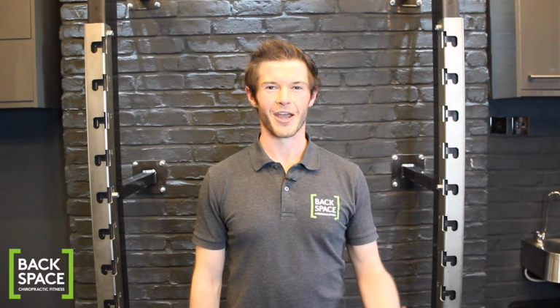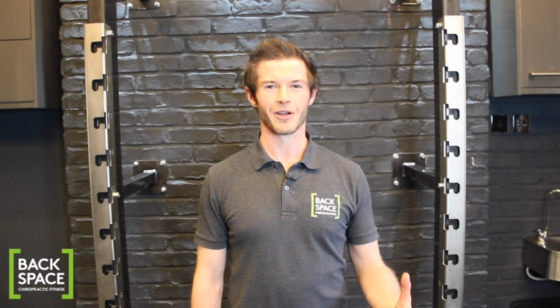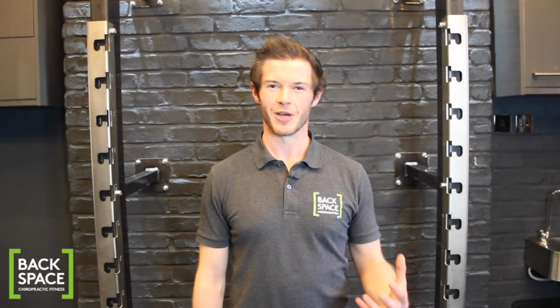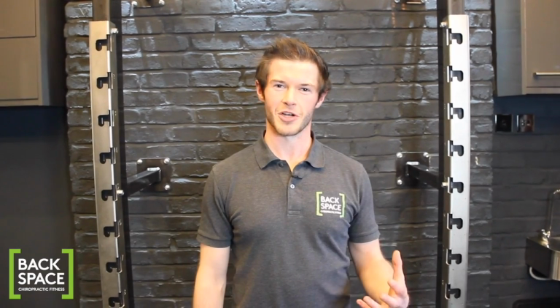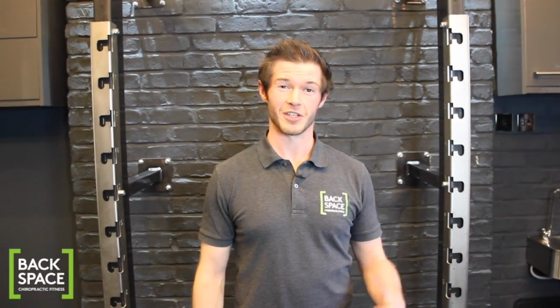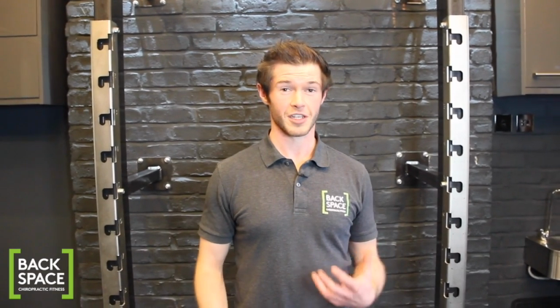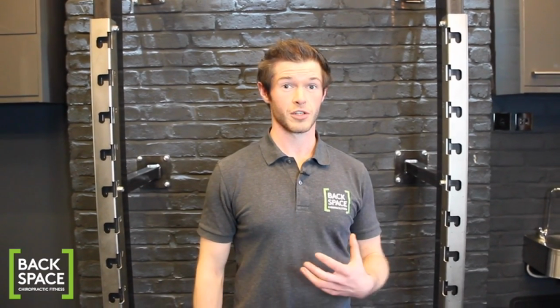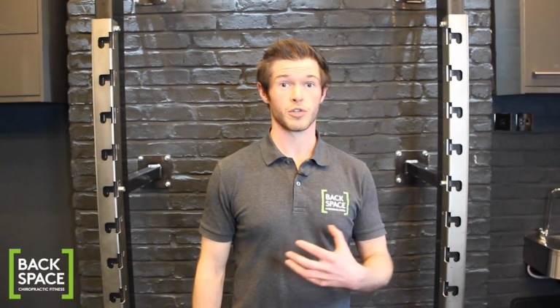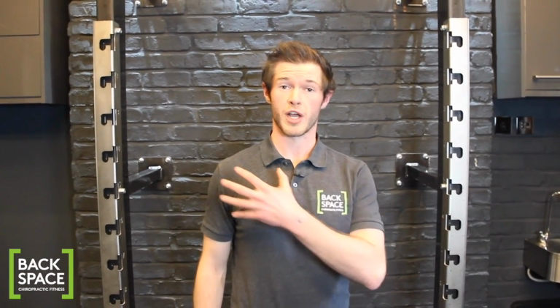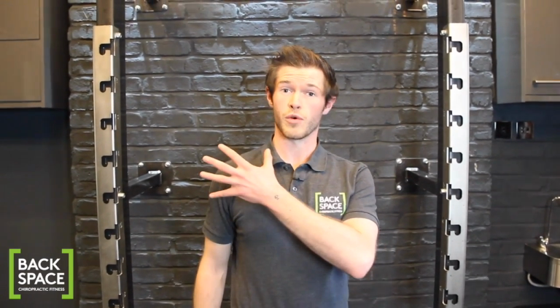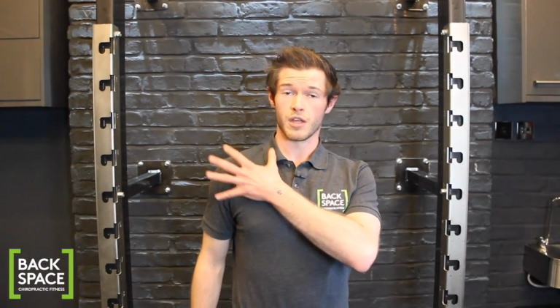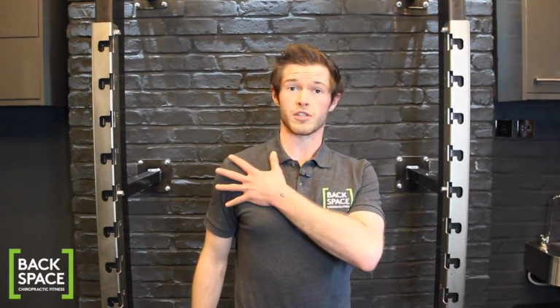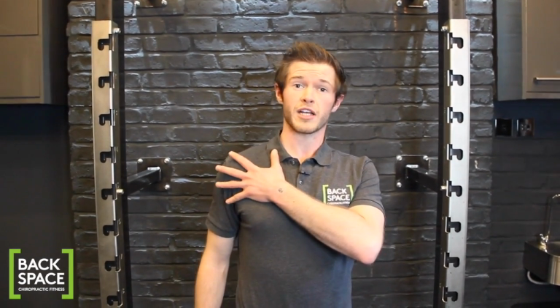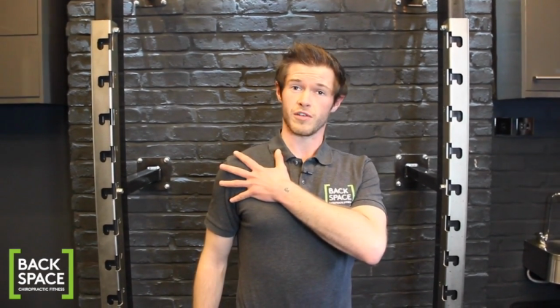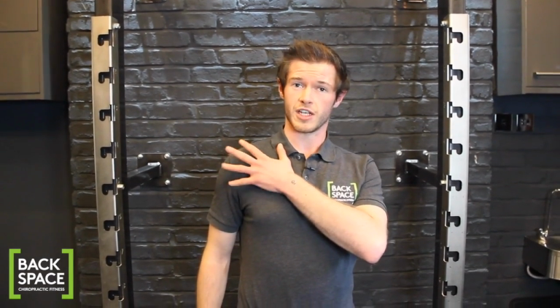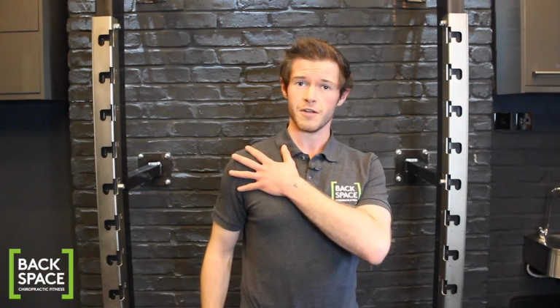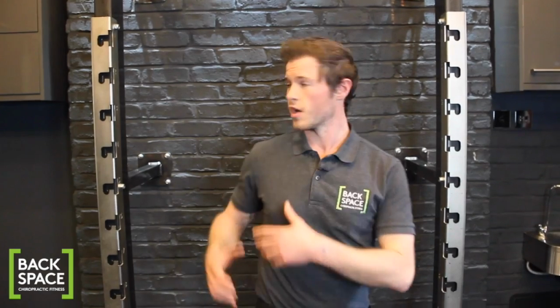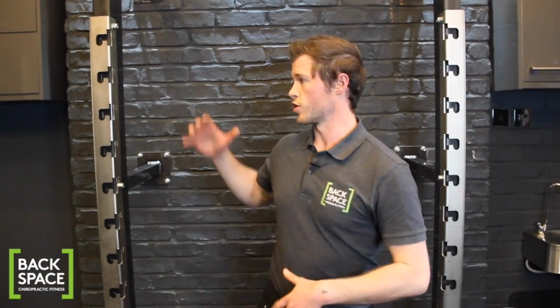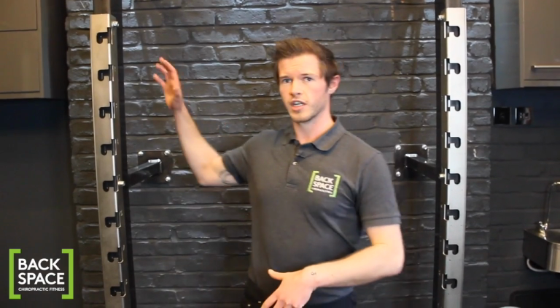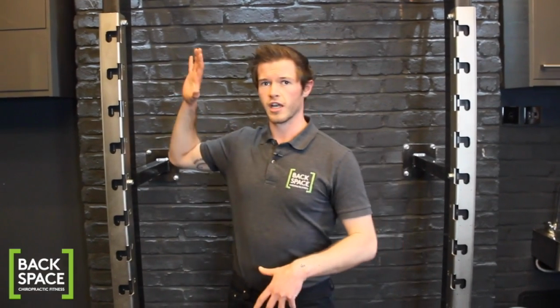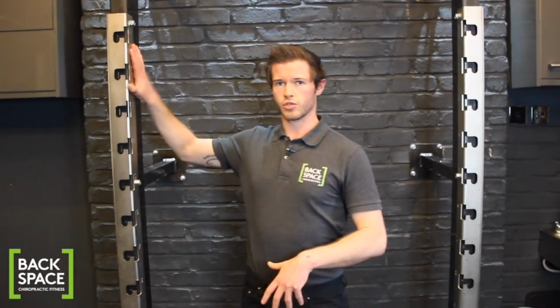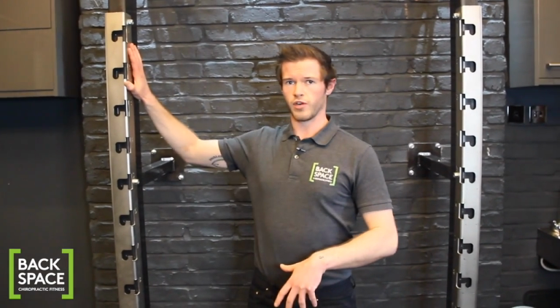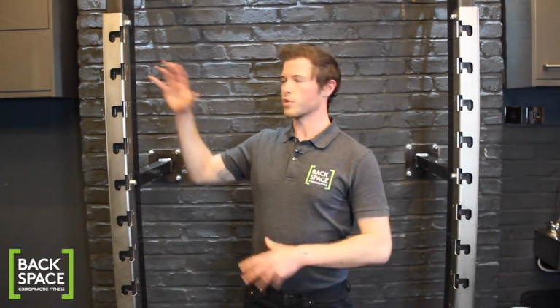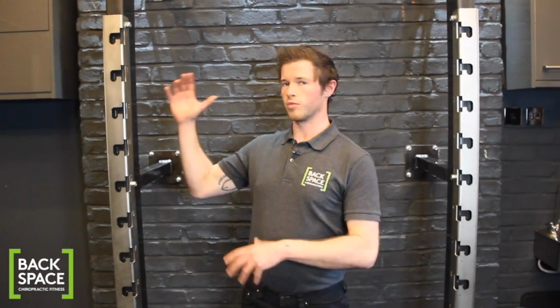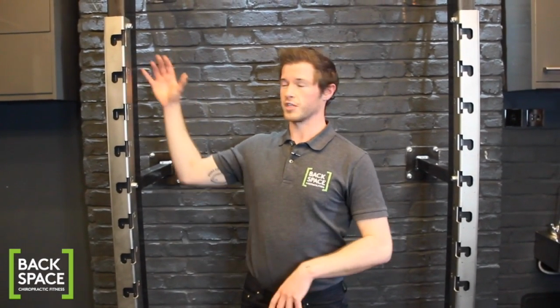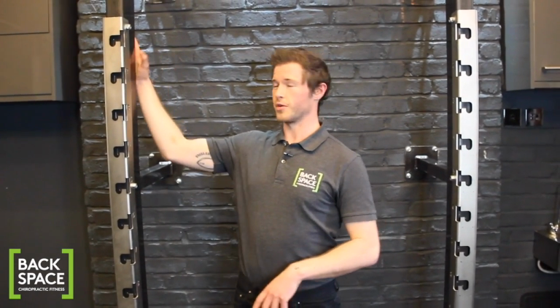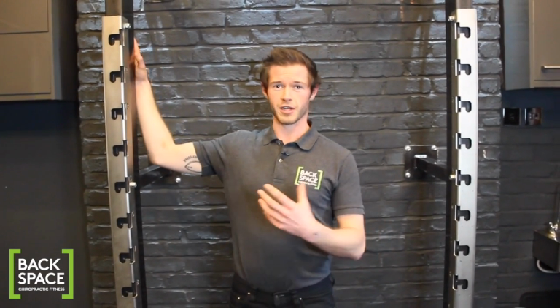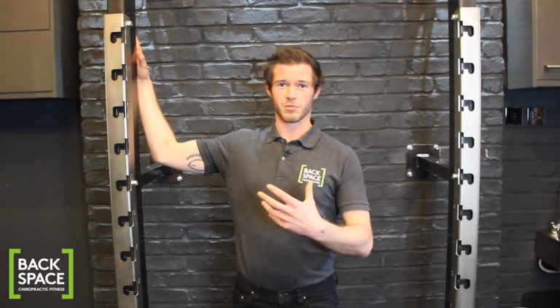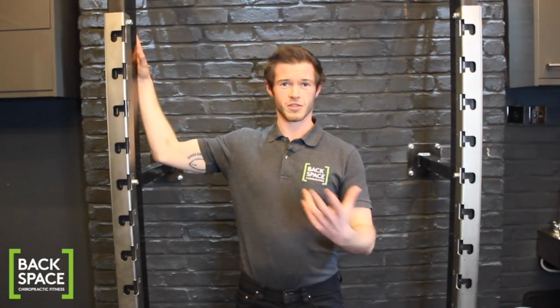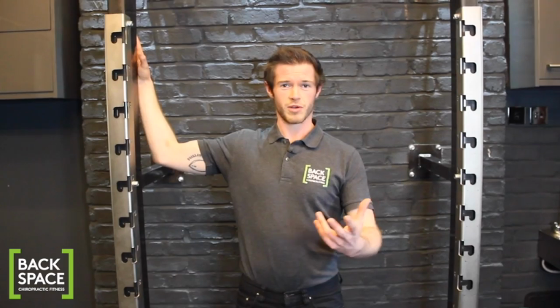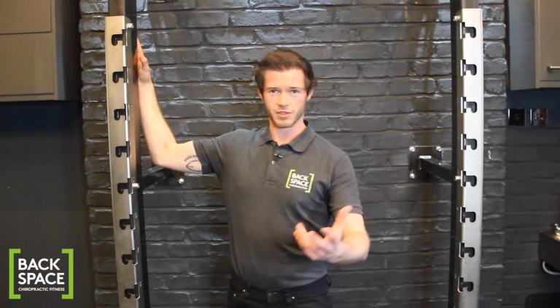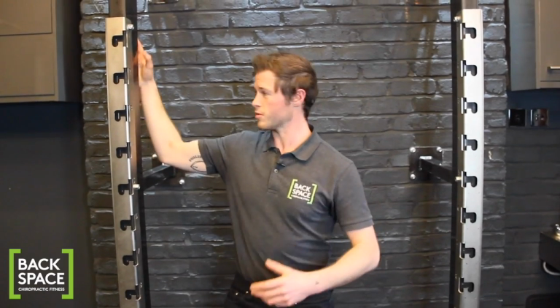Hey, Mark here from Backspace Calisthenics Fitness. Today I'm going to show you a stretch for the muscles of the pecs and the front of the chest. You're going to need a door frame, or a bit of wall that juts out, or in my case I'm lucky enough to have a squat rack.